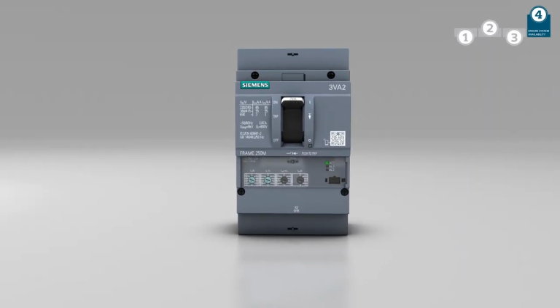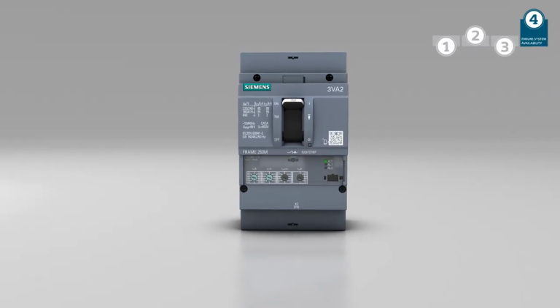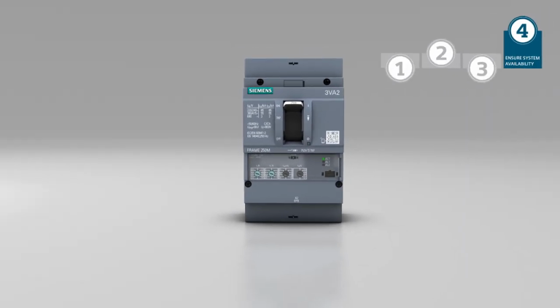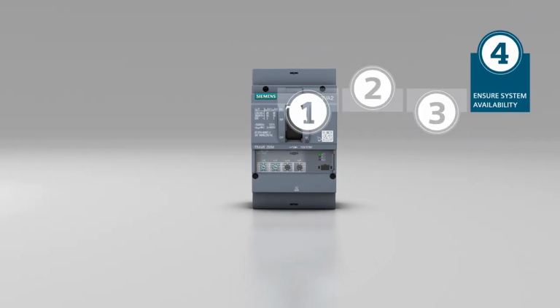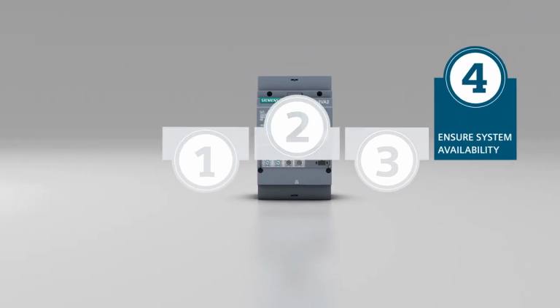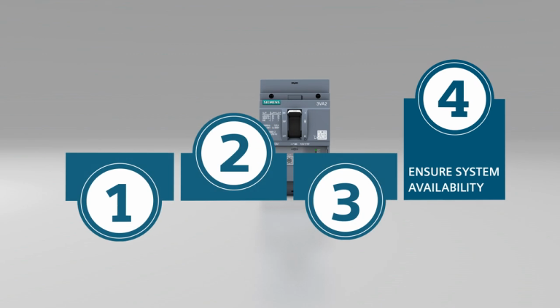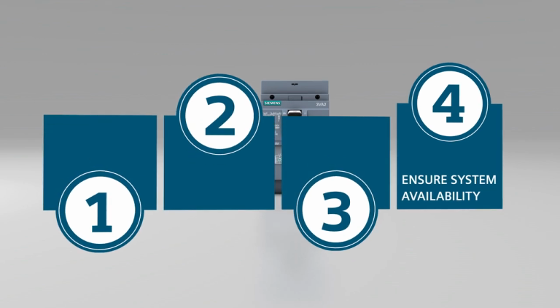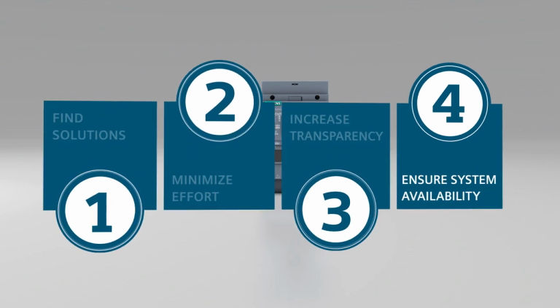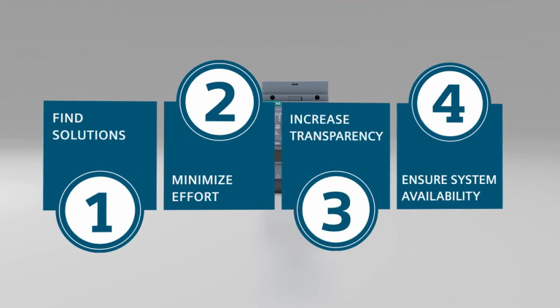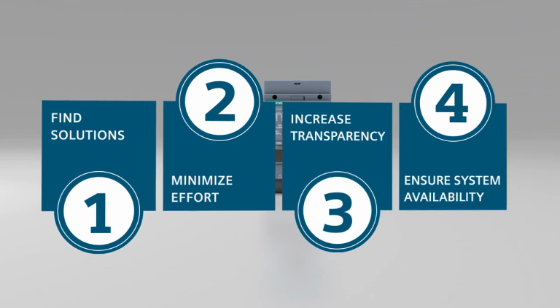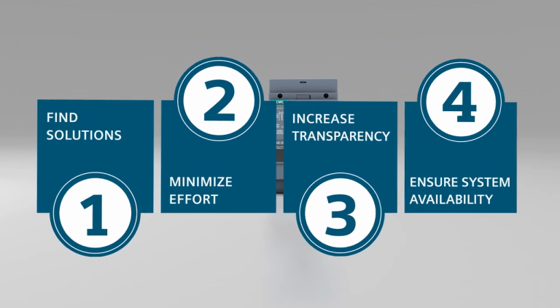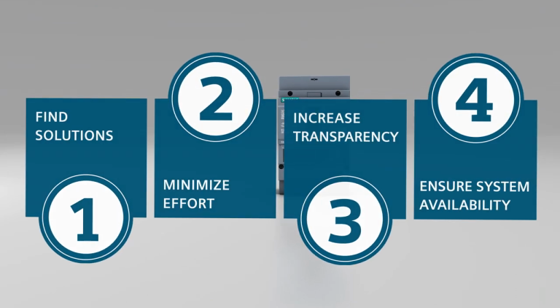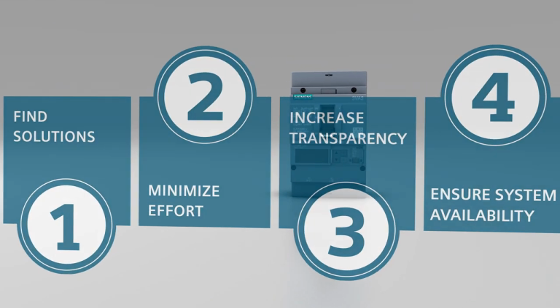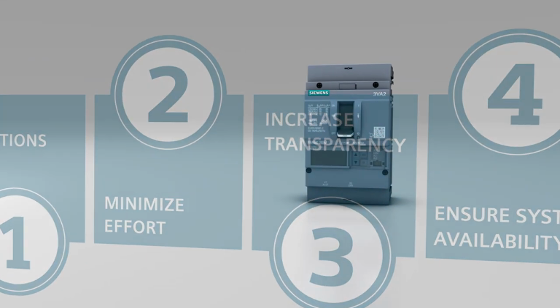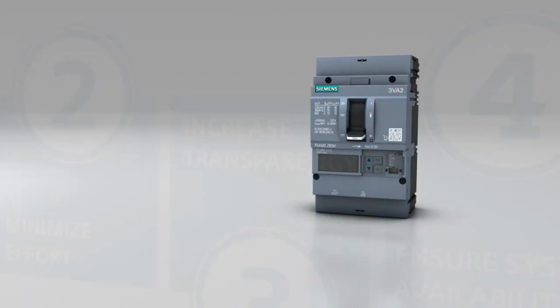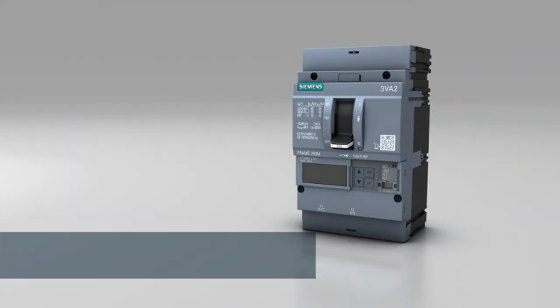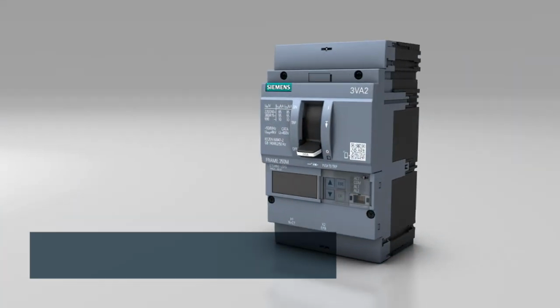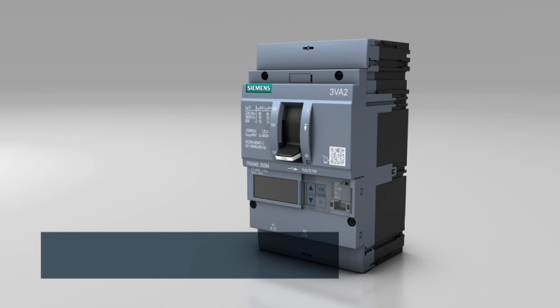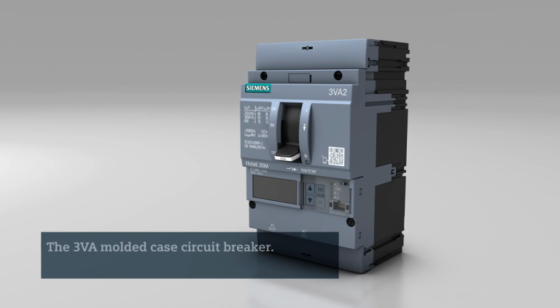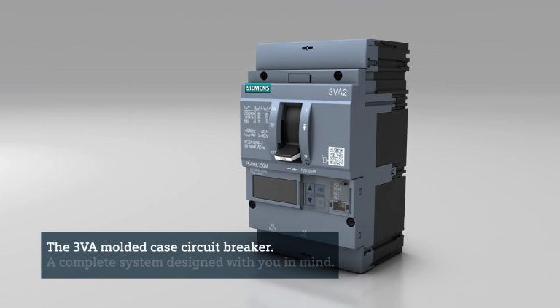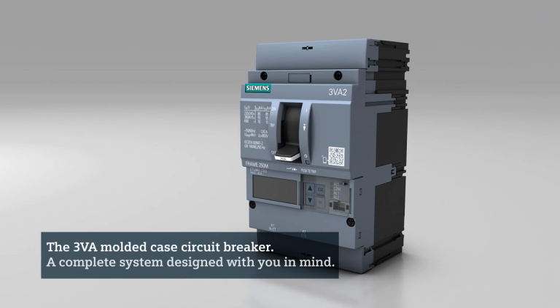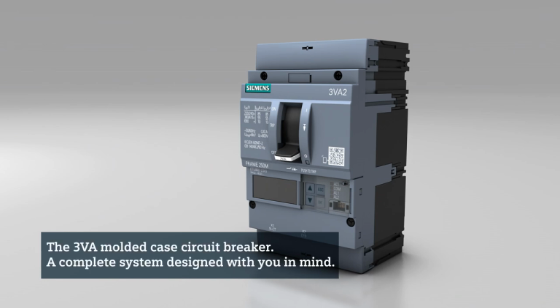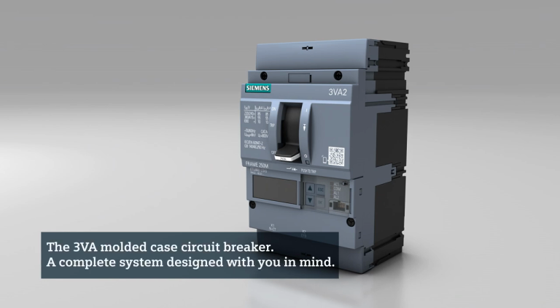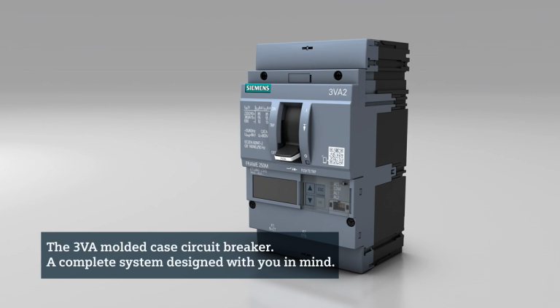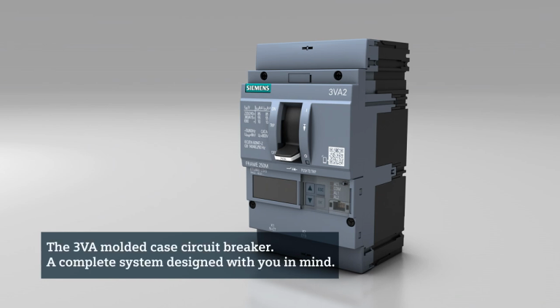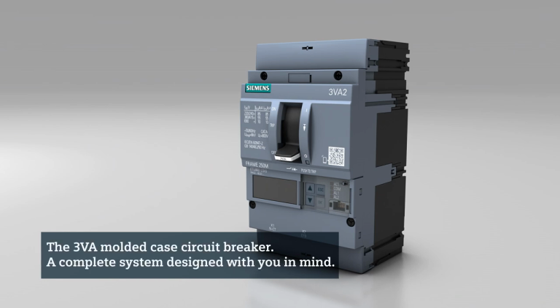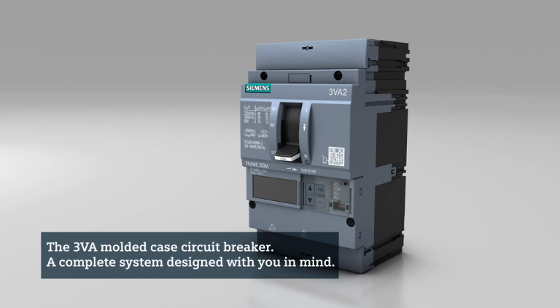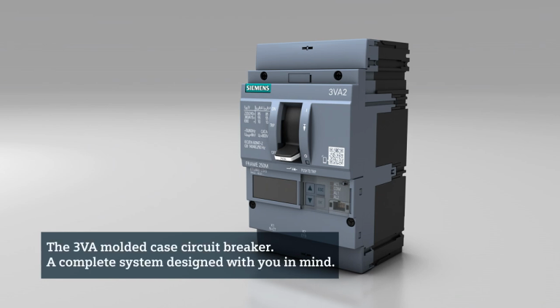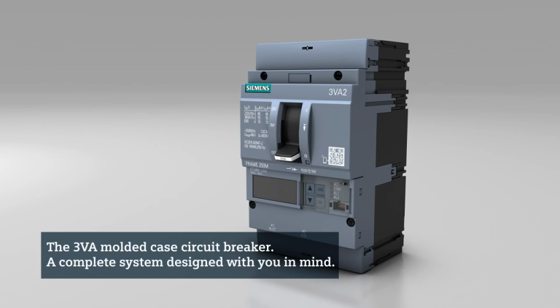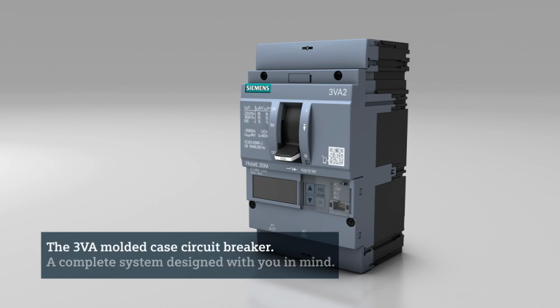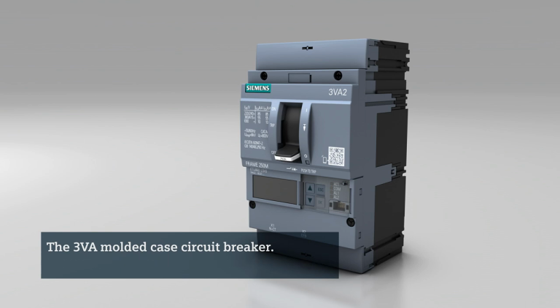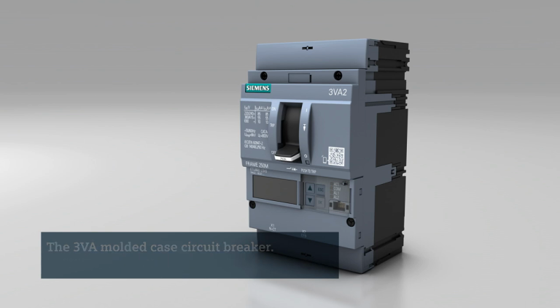Consistent support during your entire engineering process you can absolutely rely on. The 3VA Molded Case Circuit Breaker — a complete system designed with you in mind.